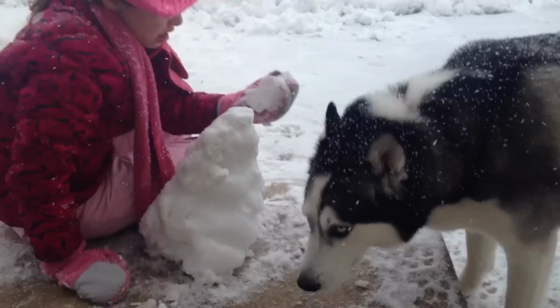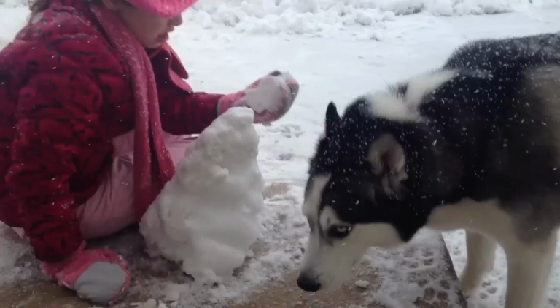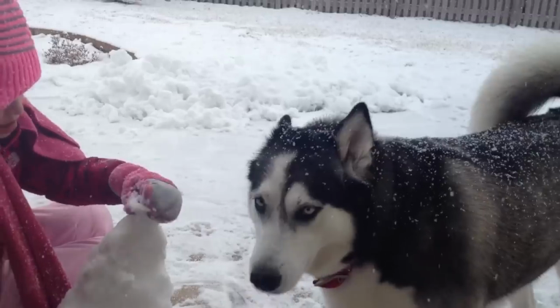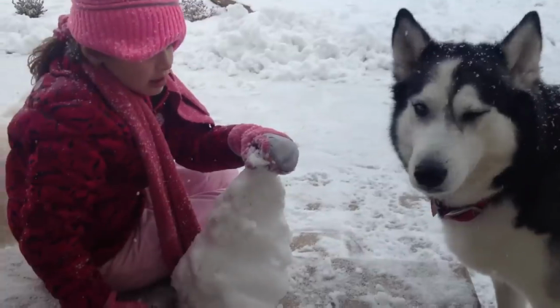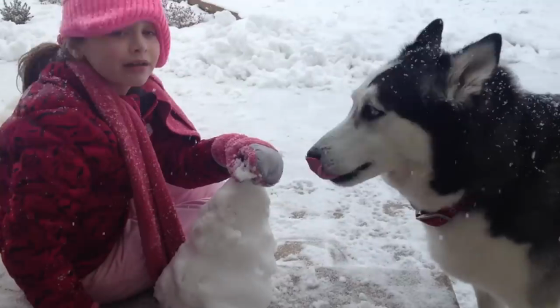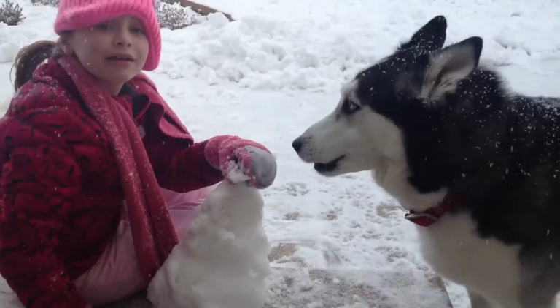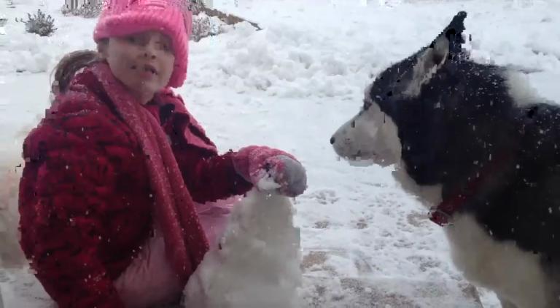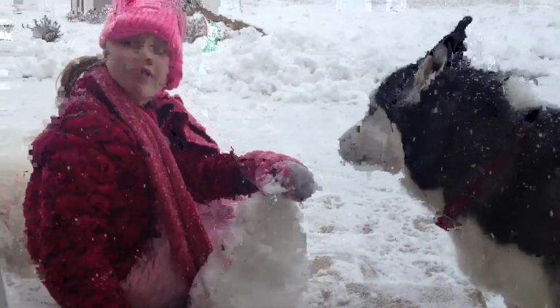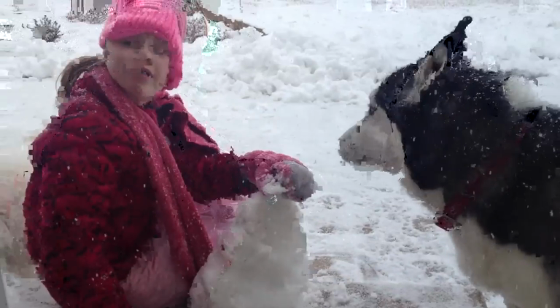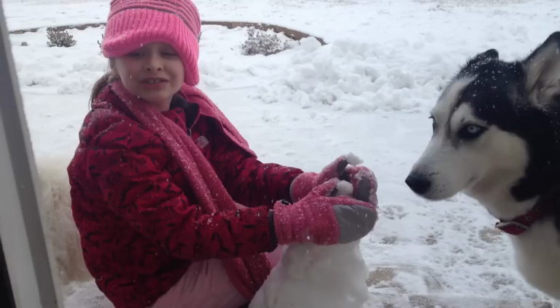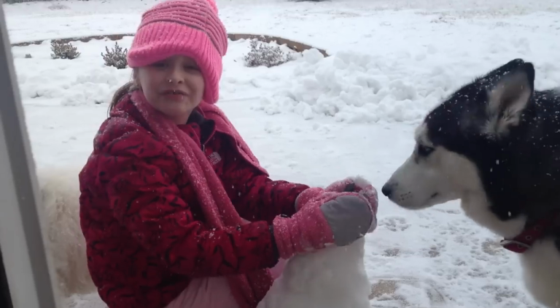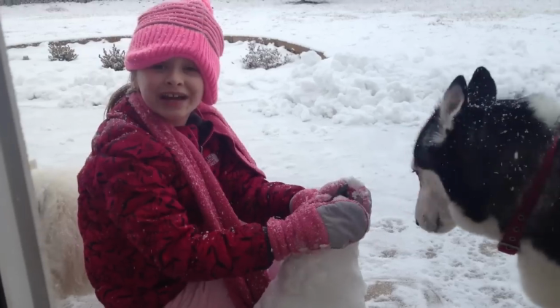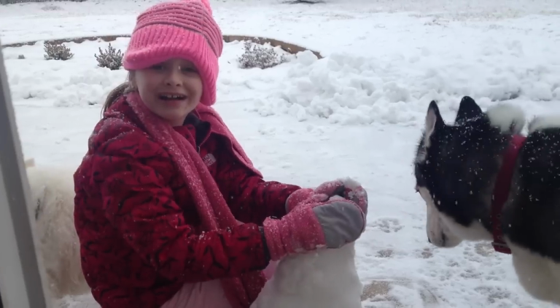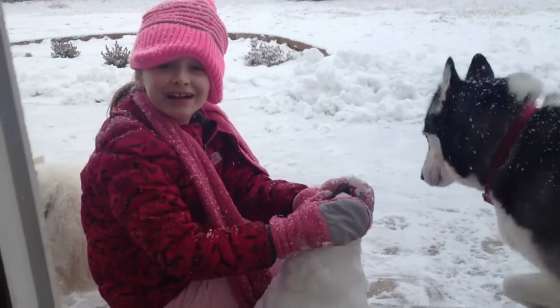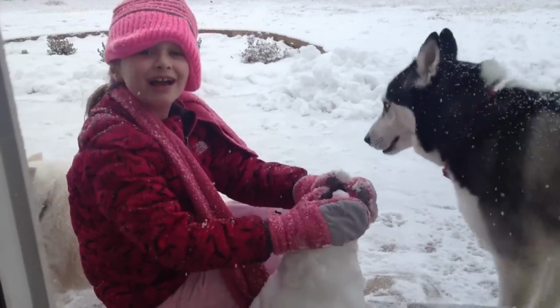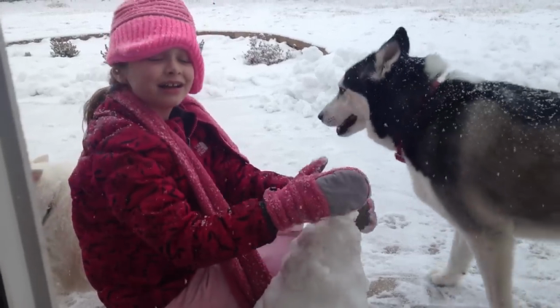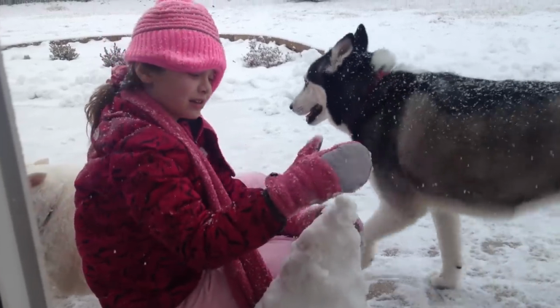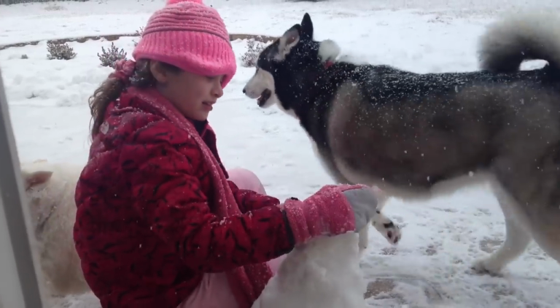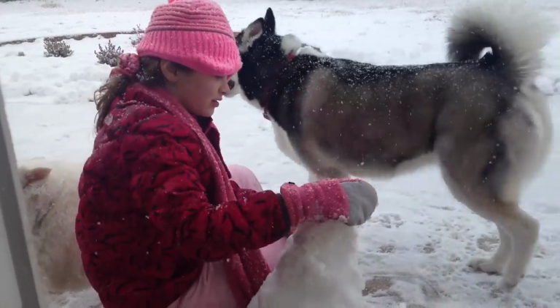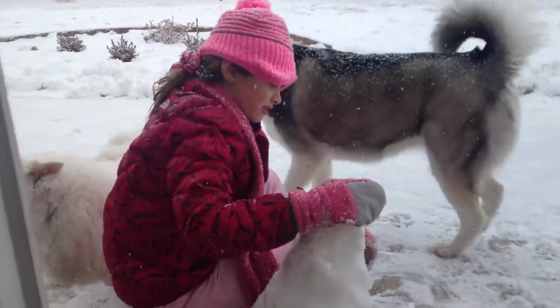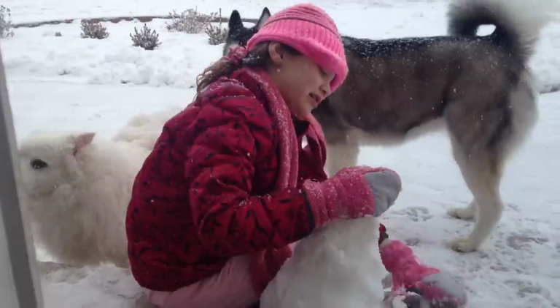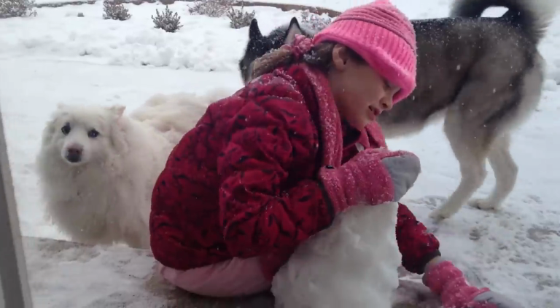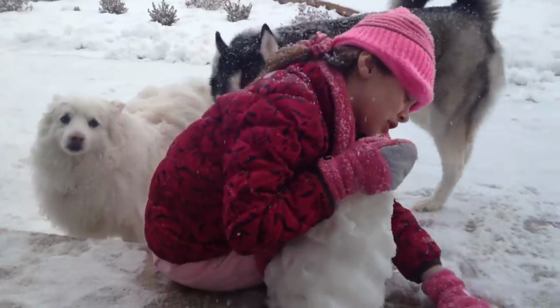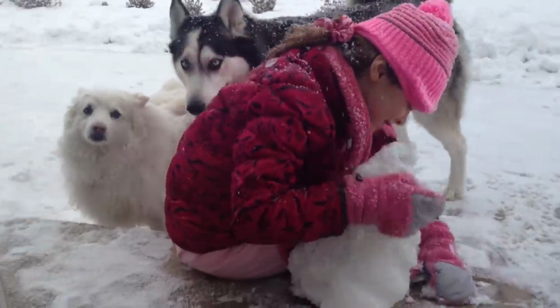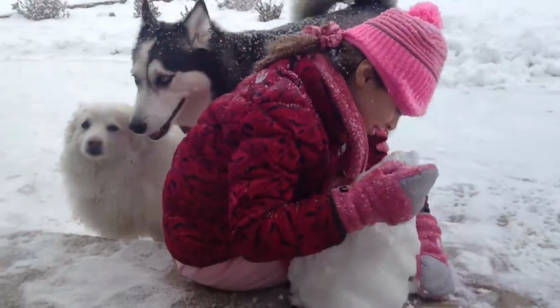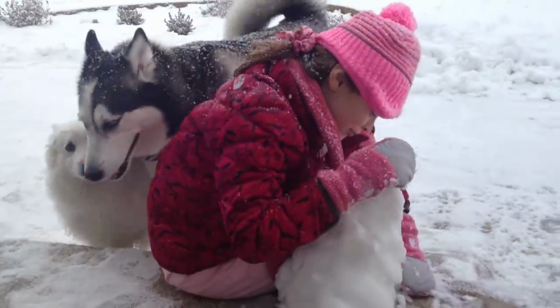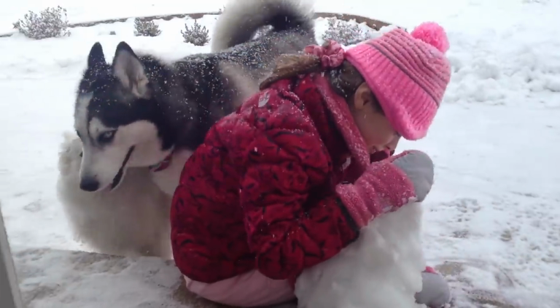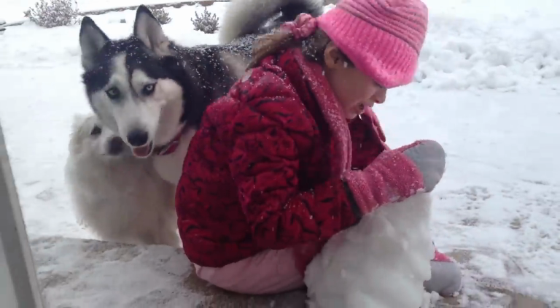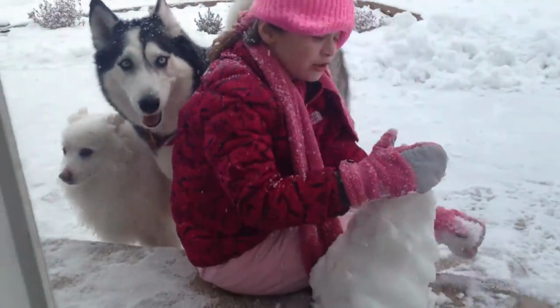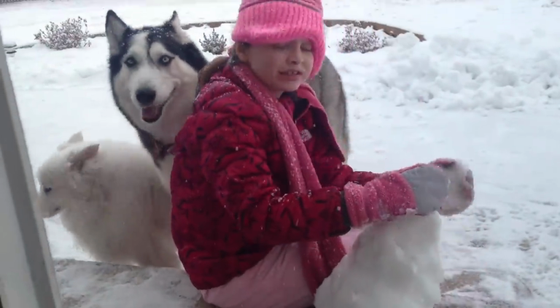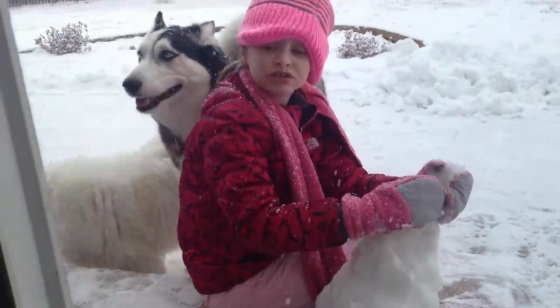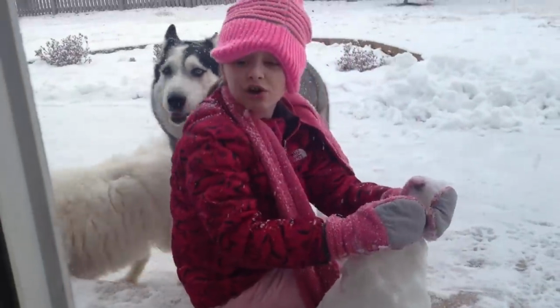Nadia, tell the camera what you're doing. I'm snarving. And describe what snarving is. Snarving is, like, you have to use snow.